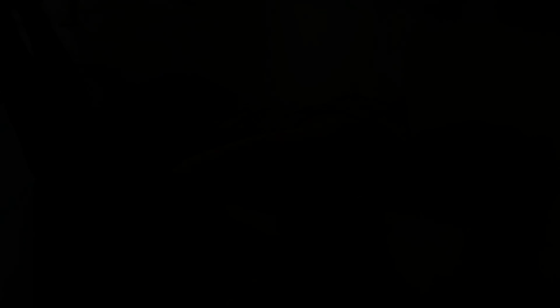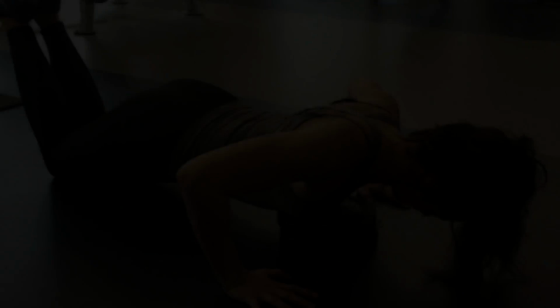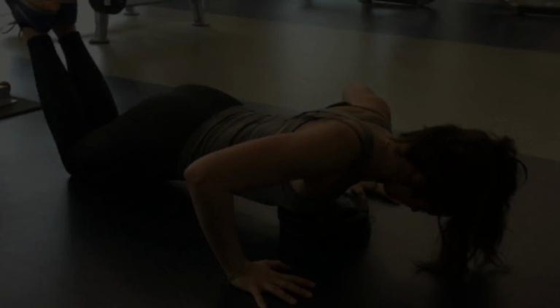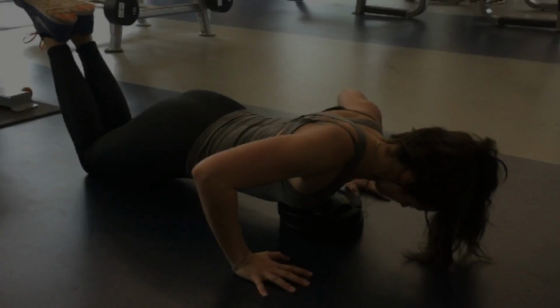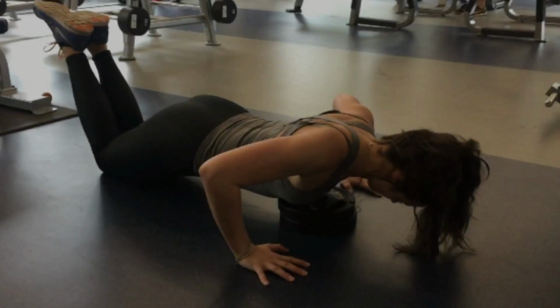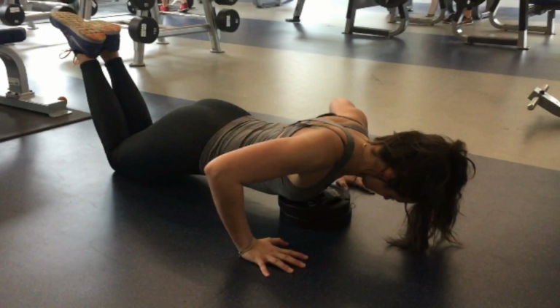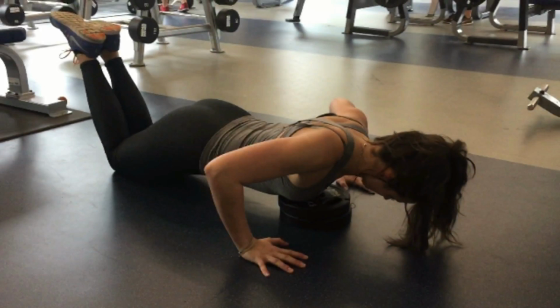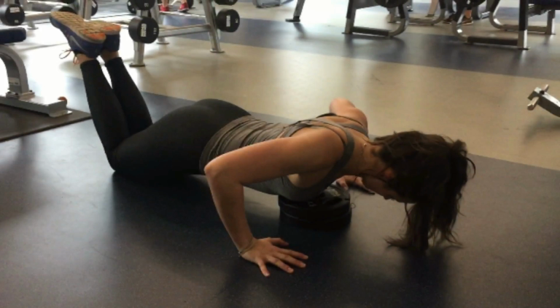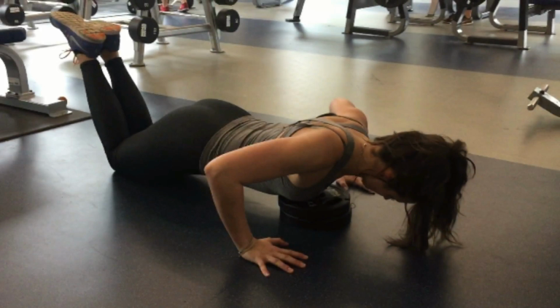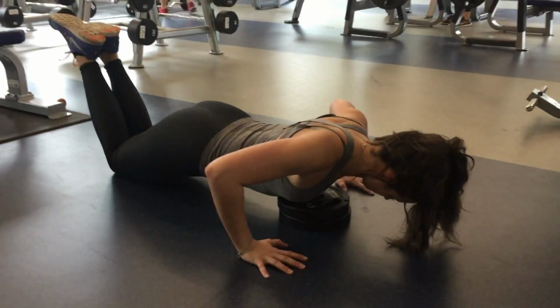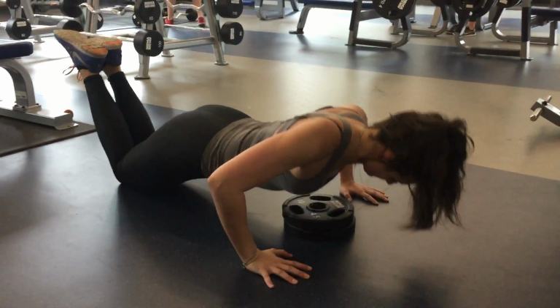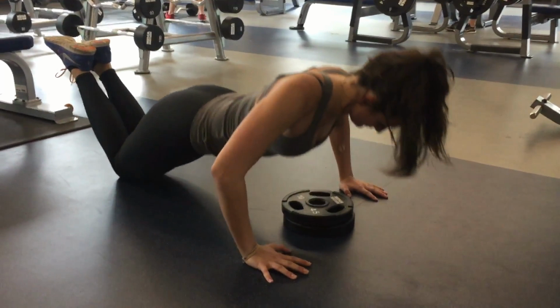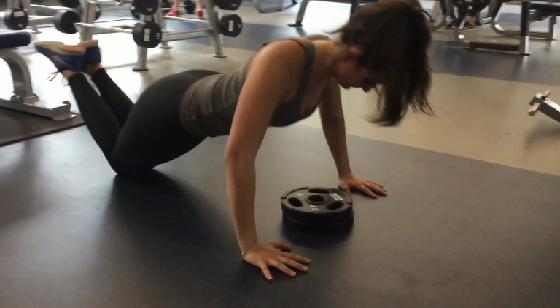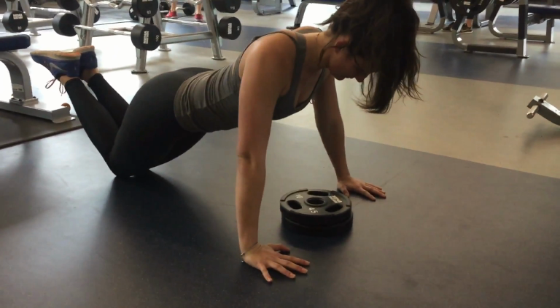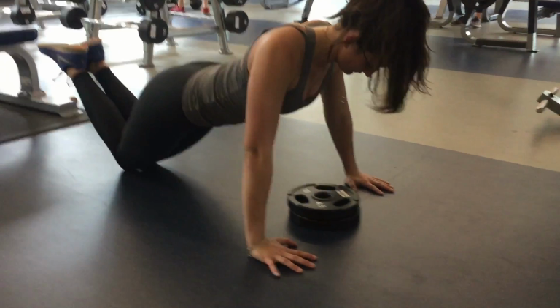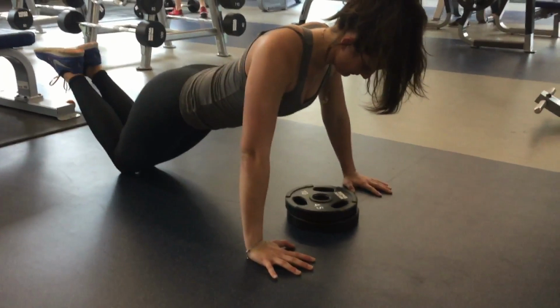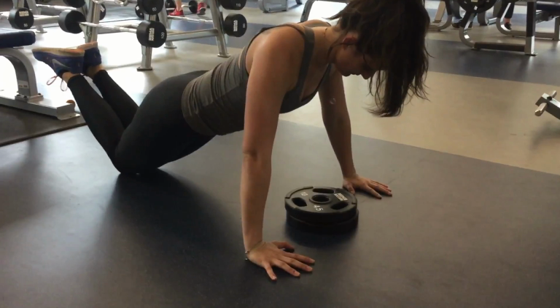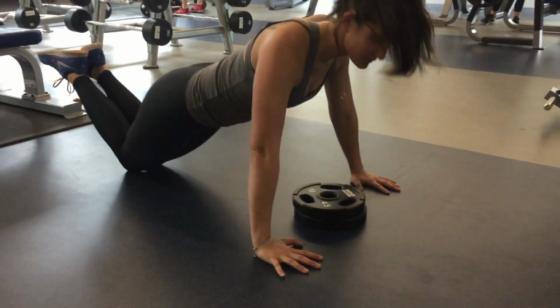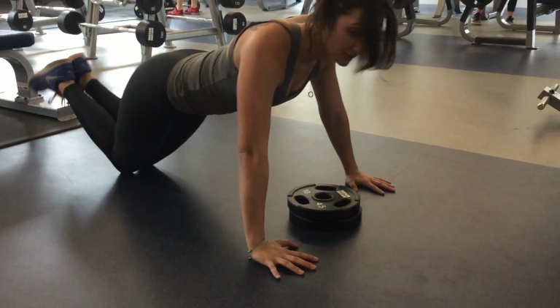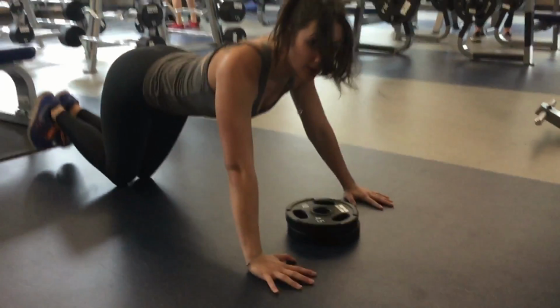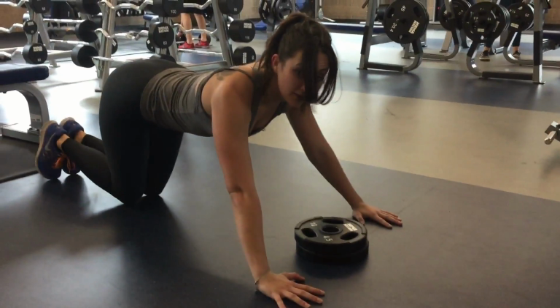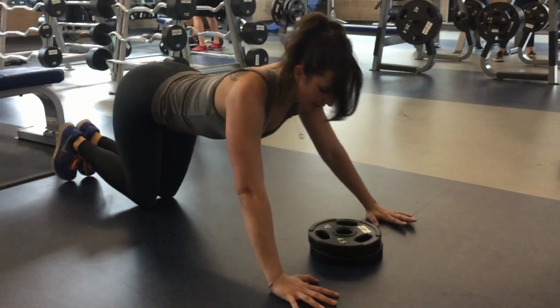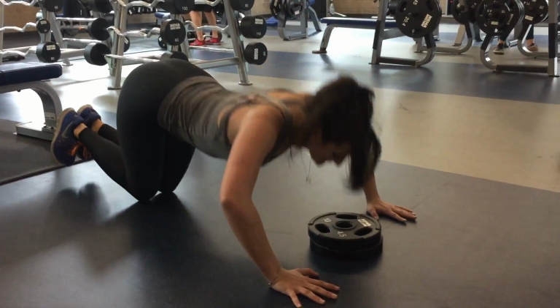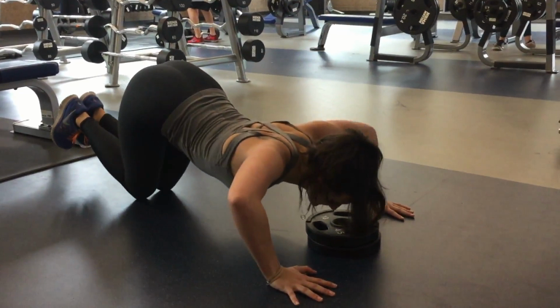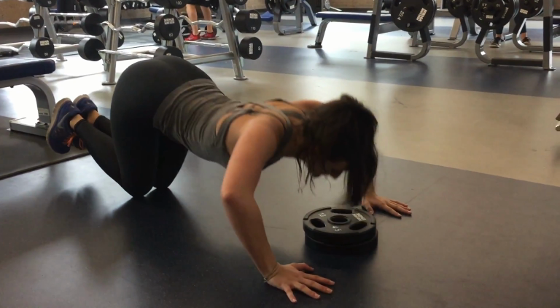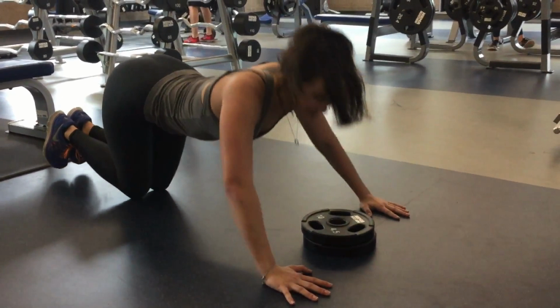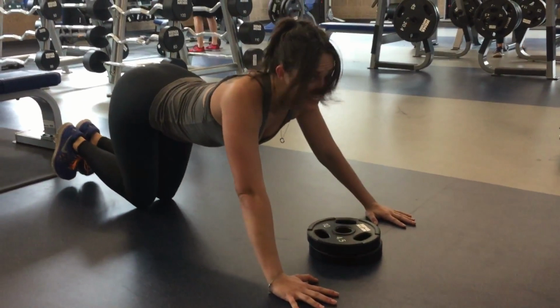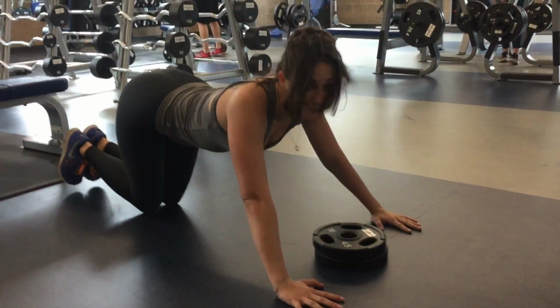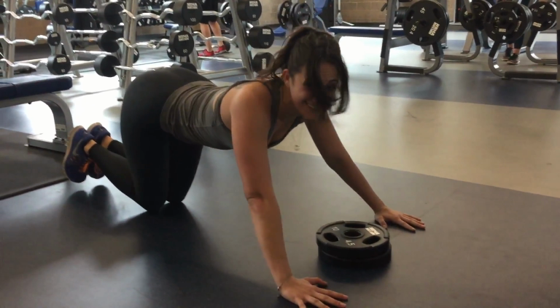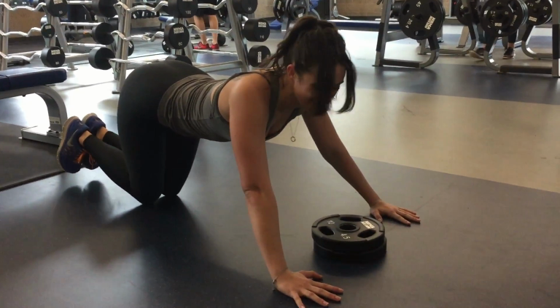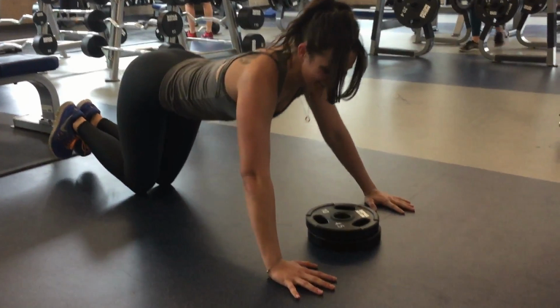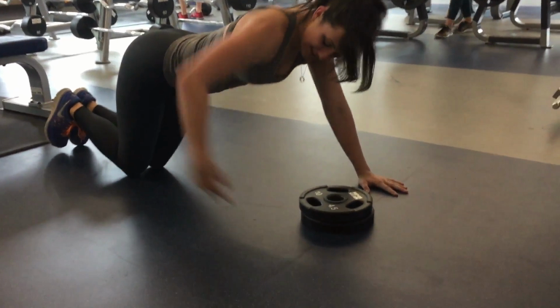You'll see a lot of people dropping their head down, leaving their hips up, and that's actually going to be putting a lot of pressure on the shoulders and not on the chest at all.